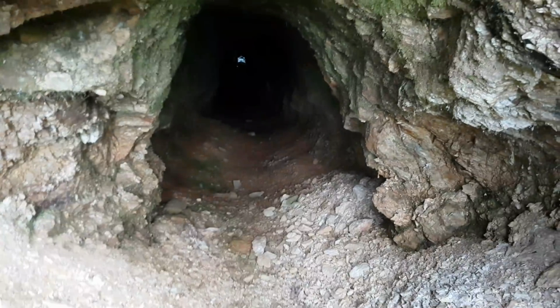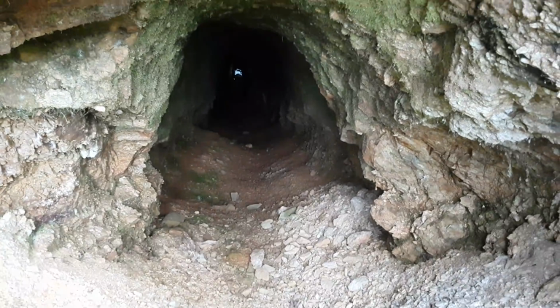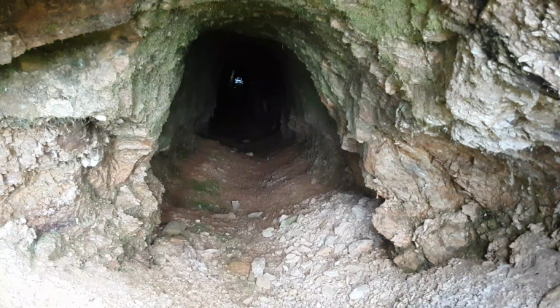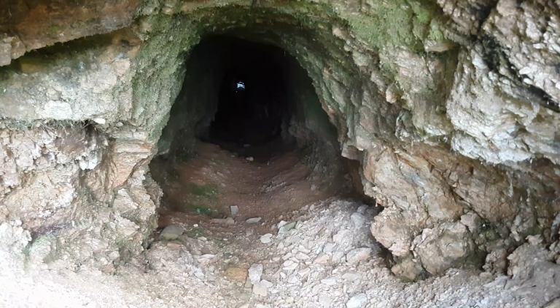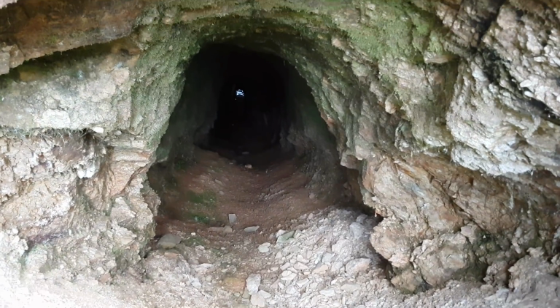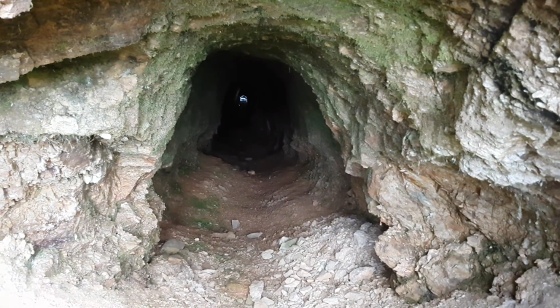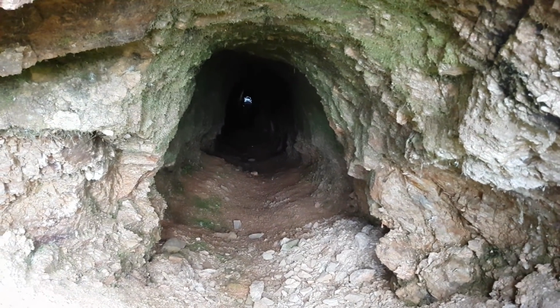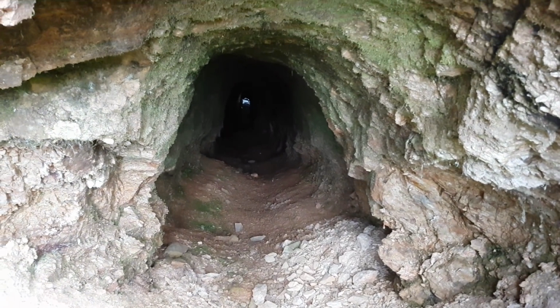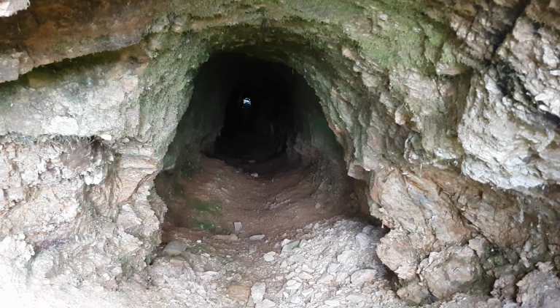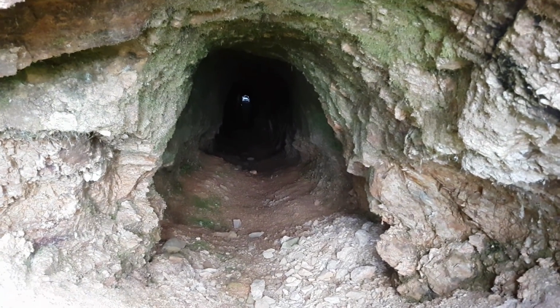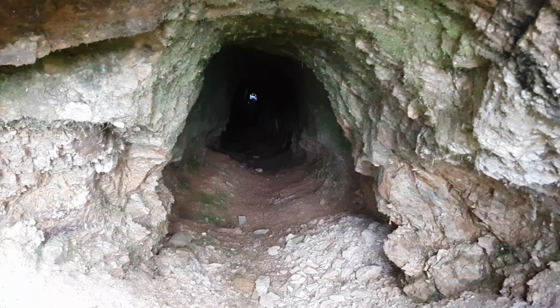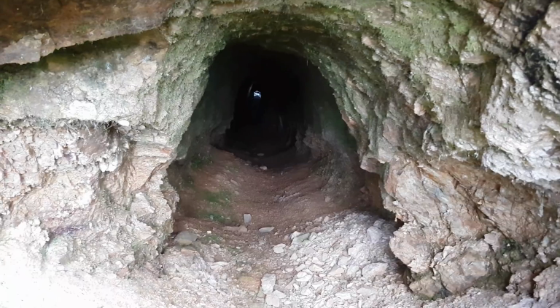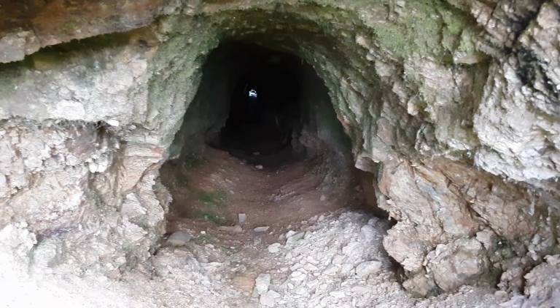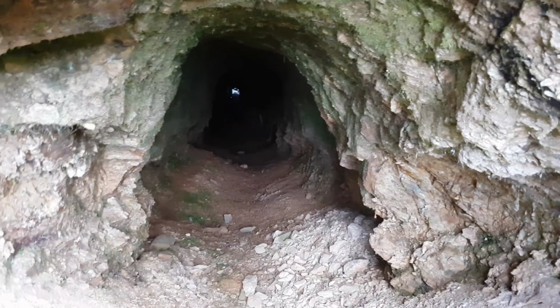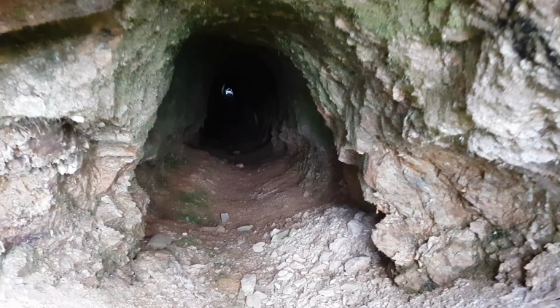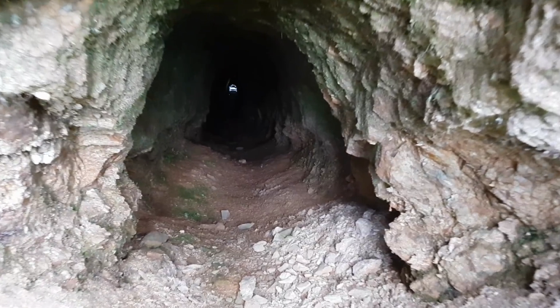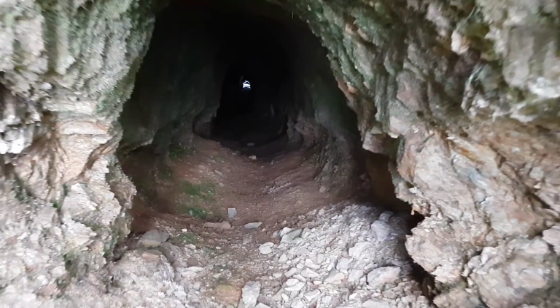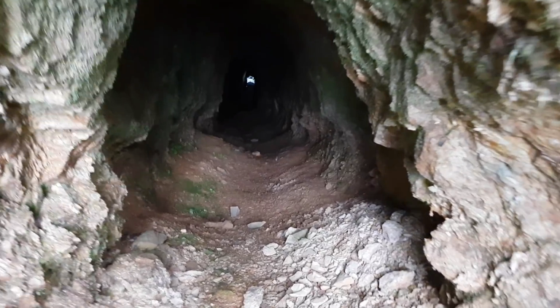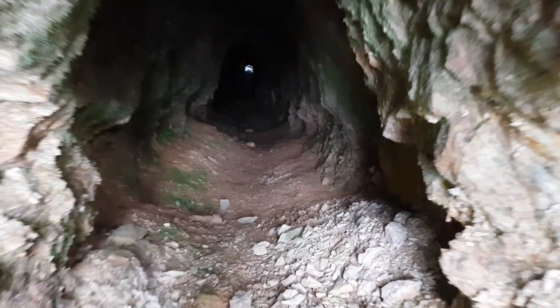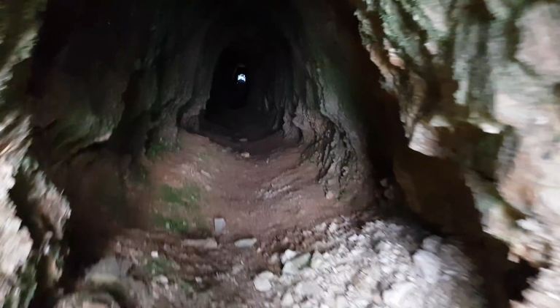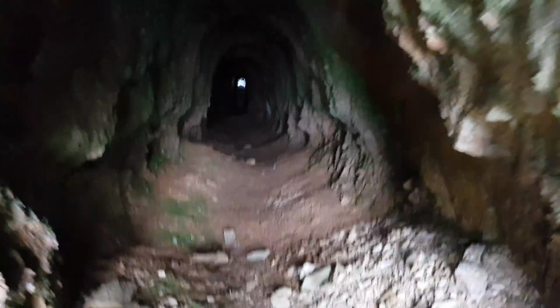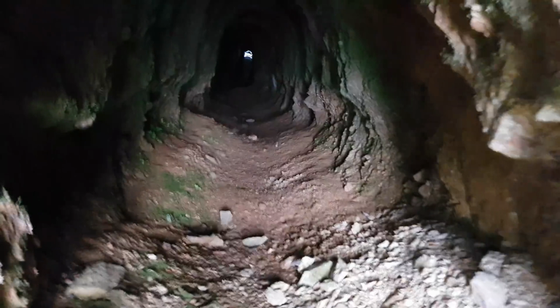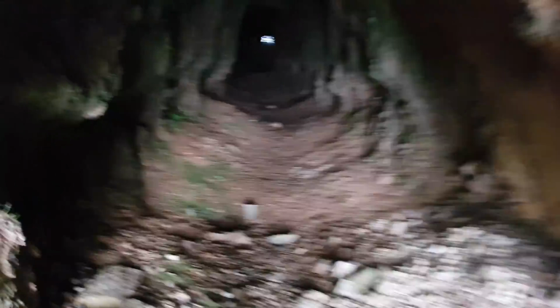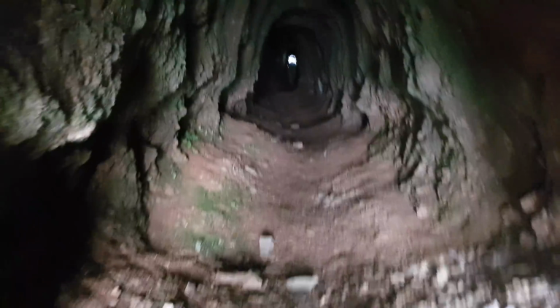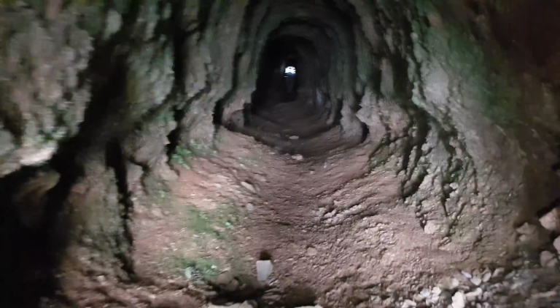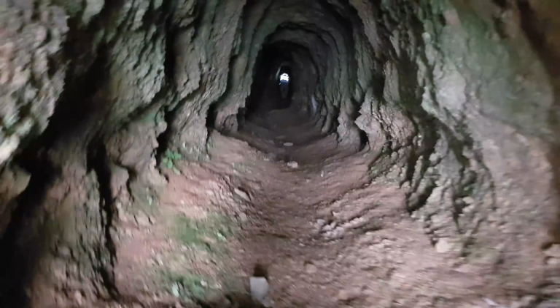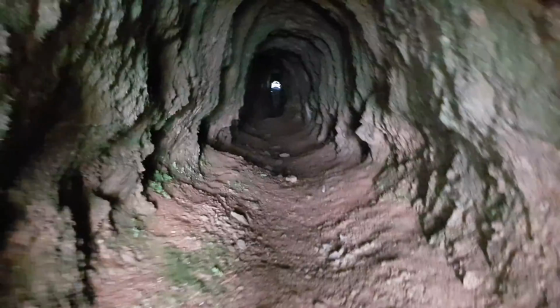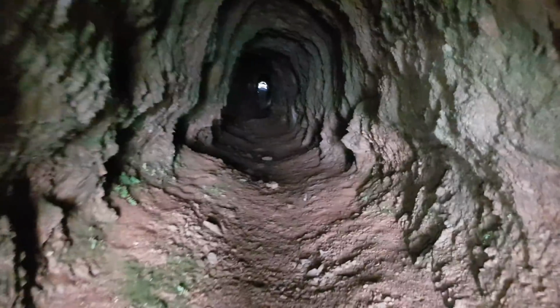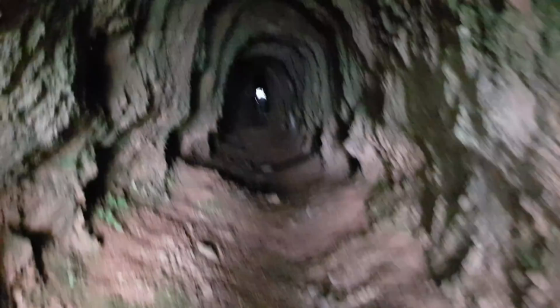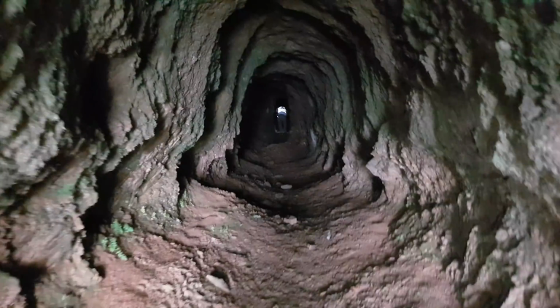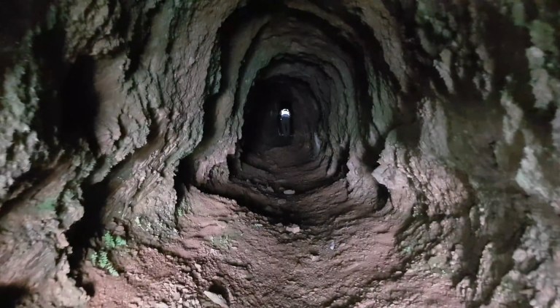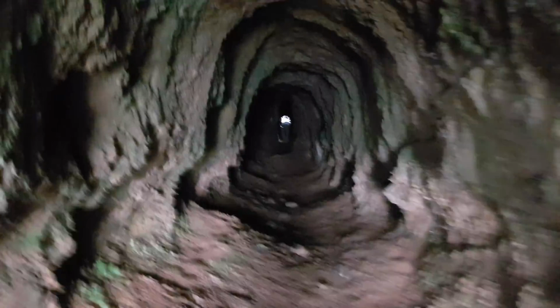A partner is already in there — he's already about 40 meters in — so we do know it goes in a ways. We'll check it out.